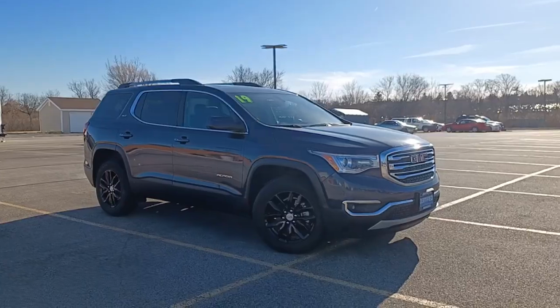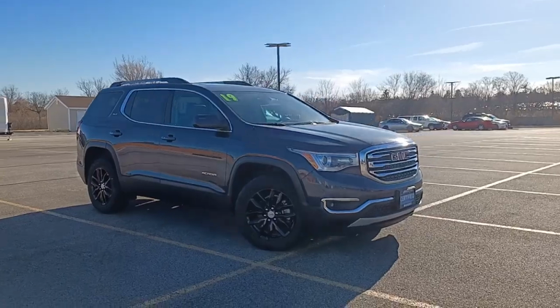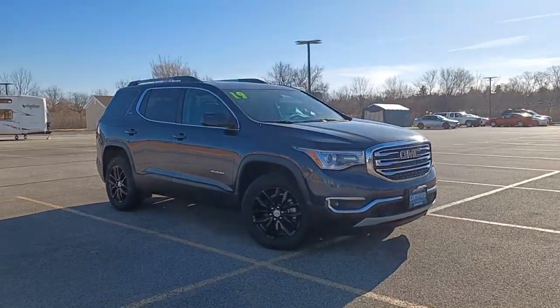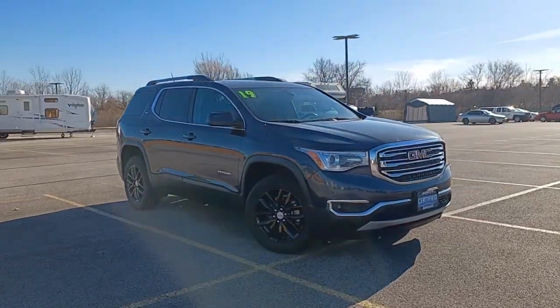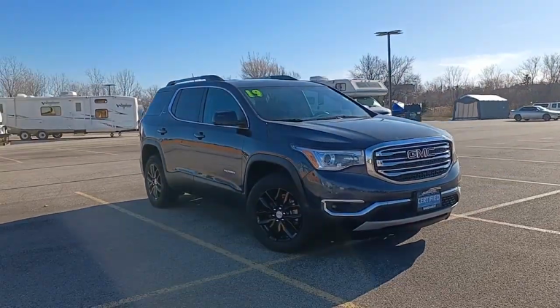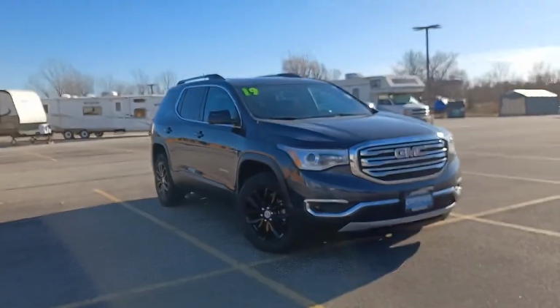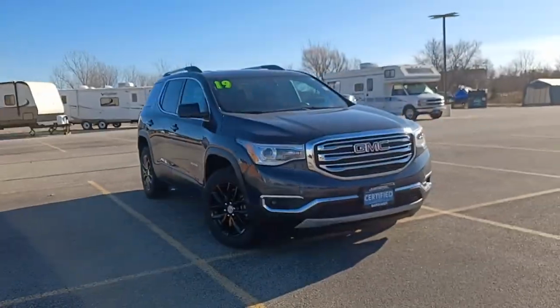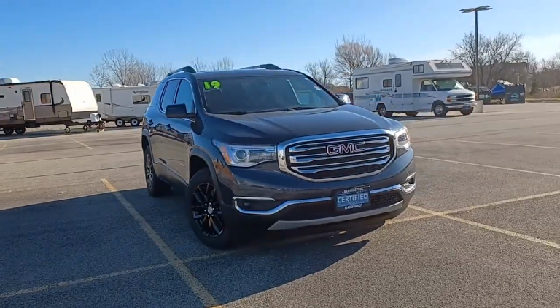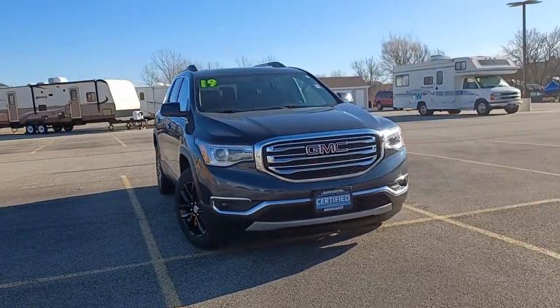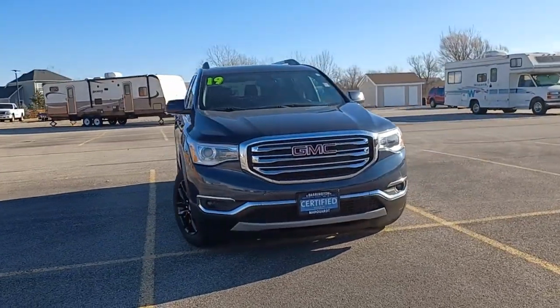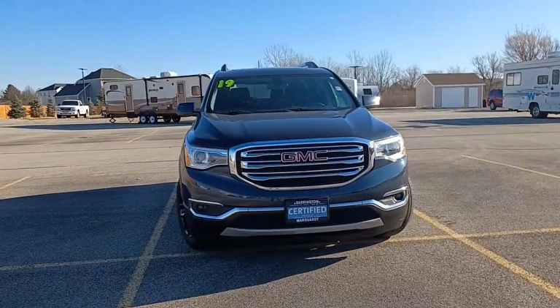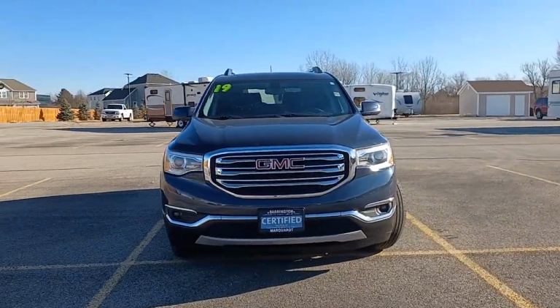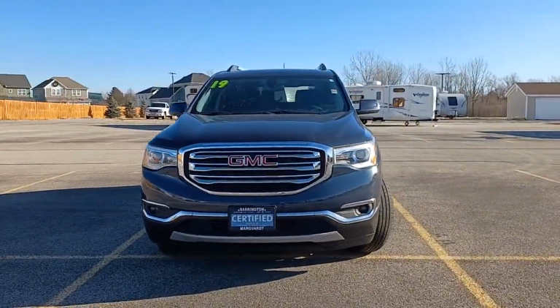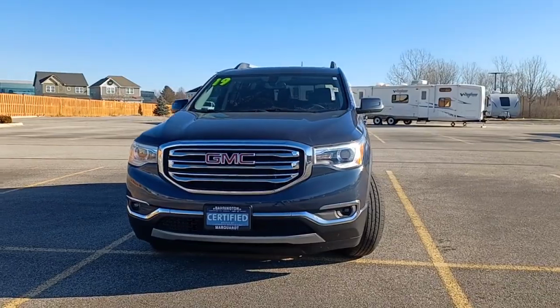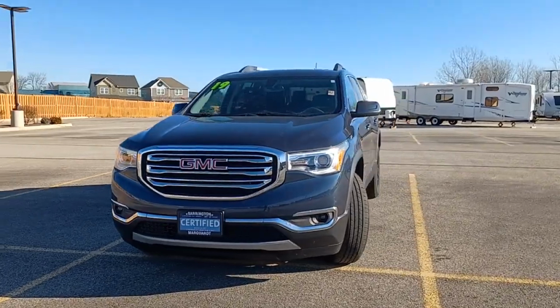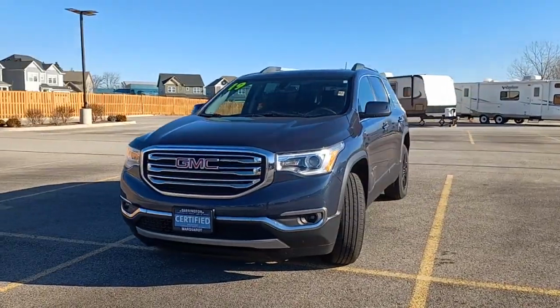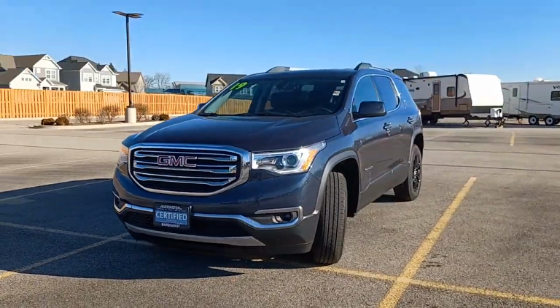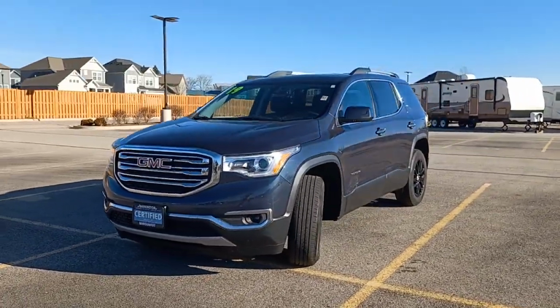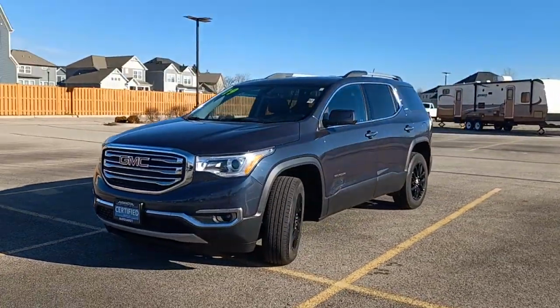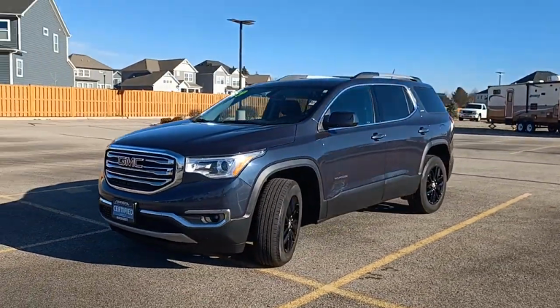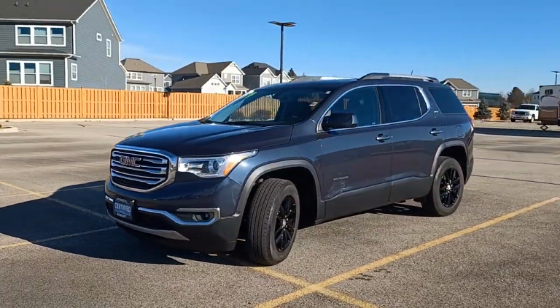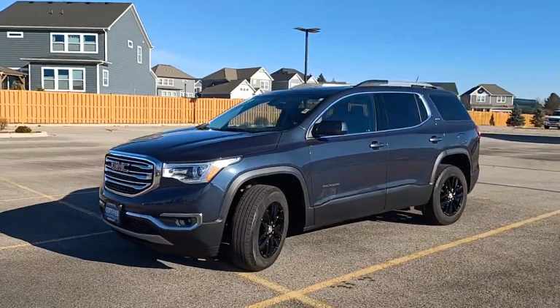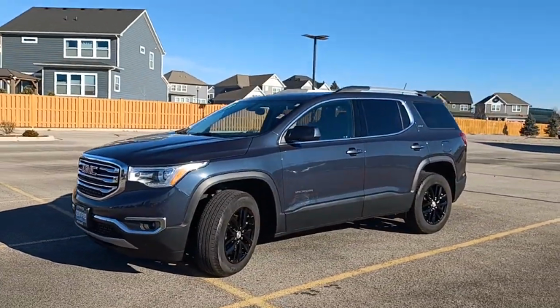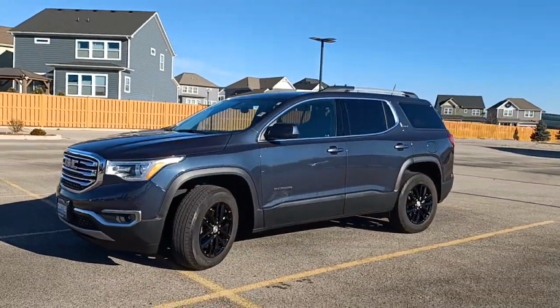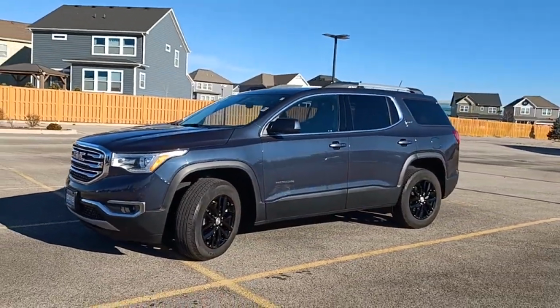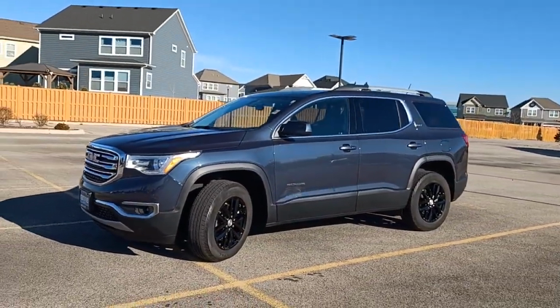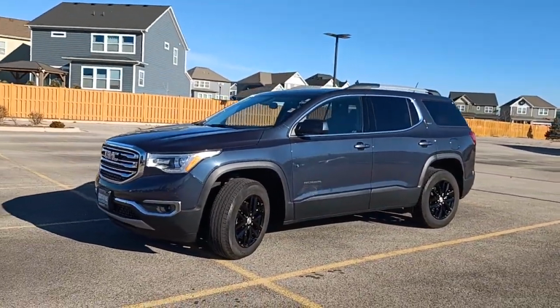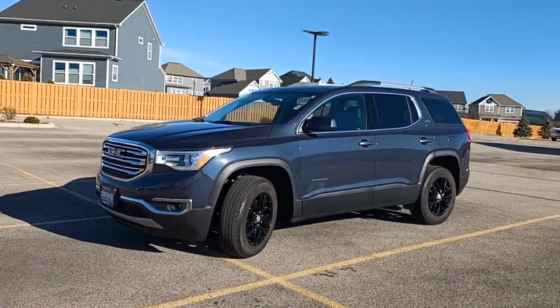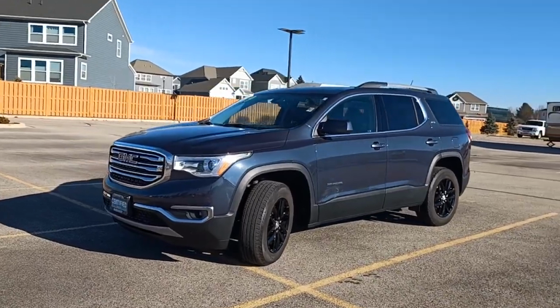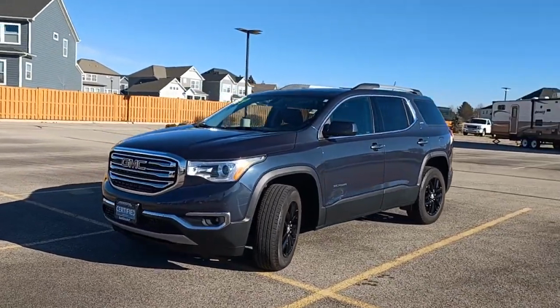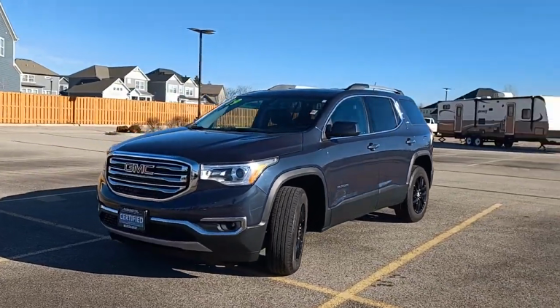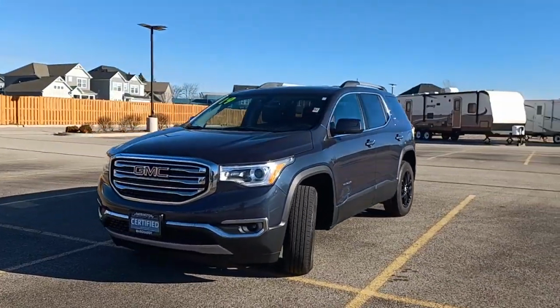Check out this 2019 GMC Acadia. This vehicle still has fewer than 30,000 miles on the clock, so it won't last long. This vehicle delivers the best of sporty styling and modern efficiency.